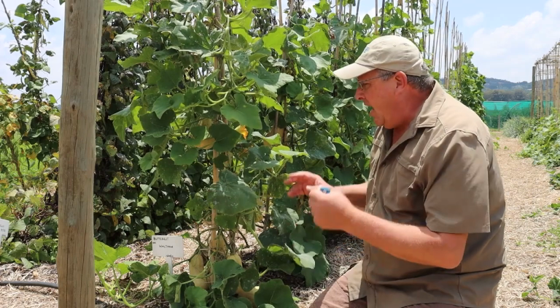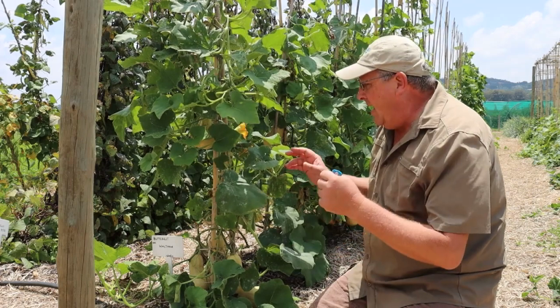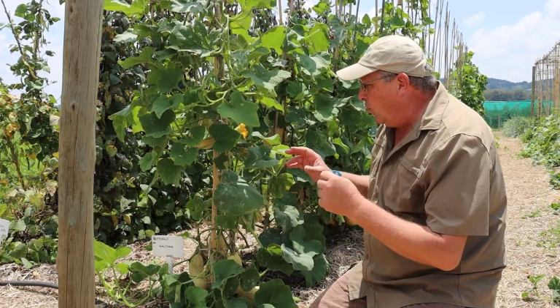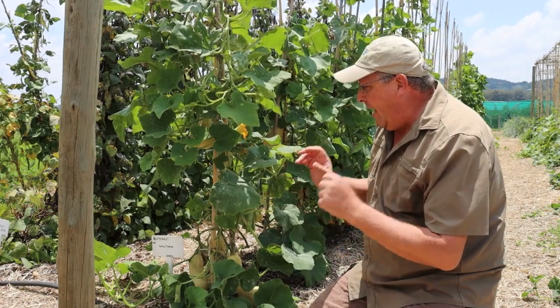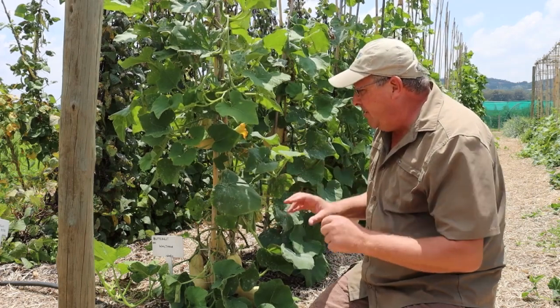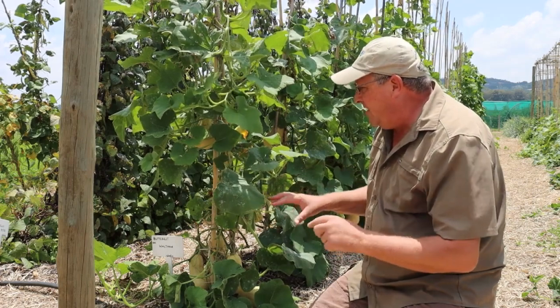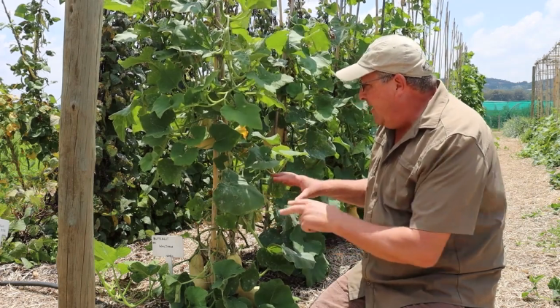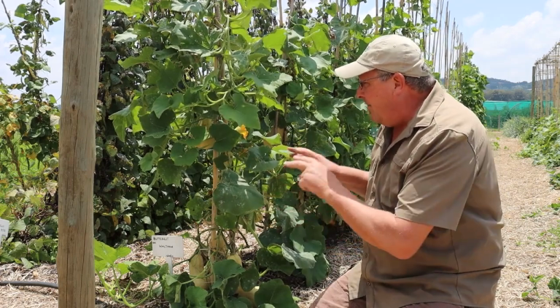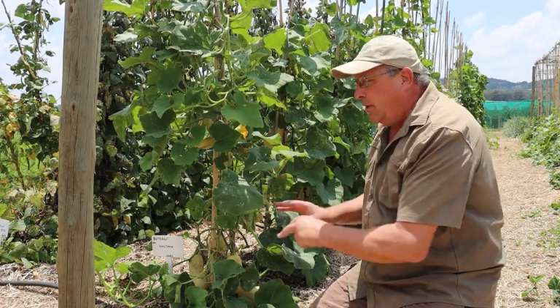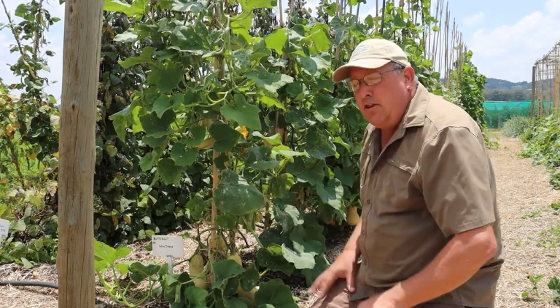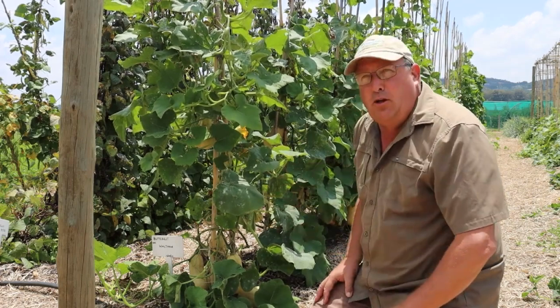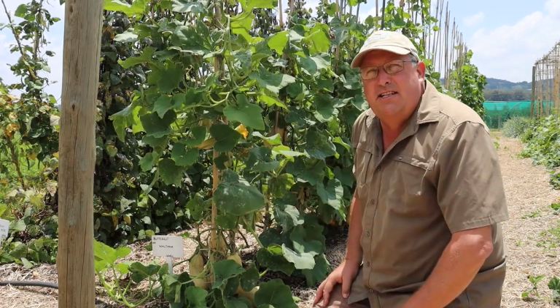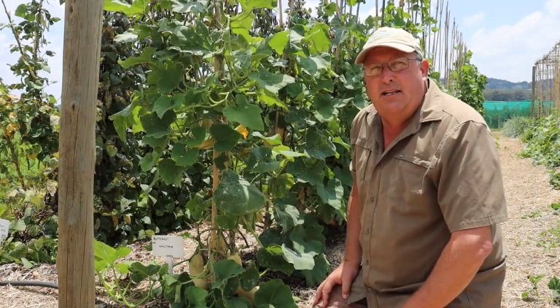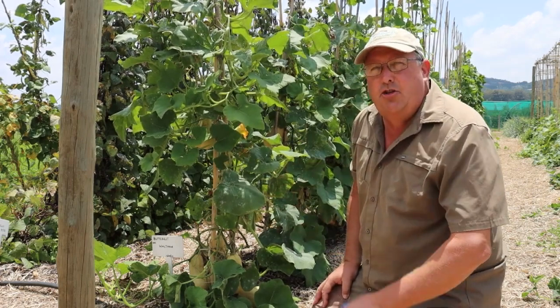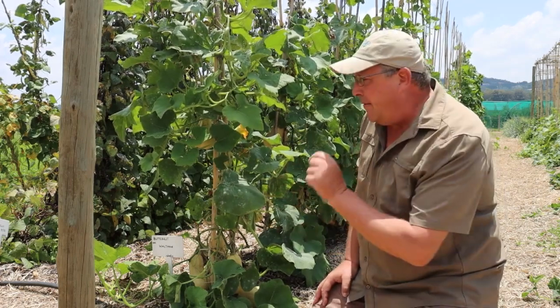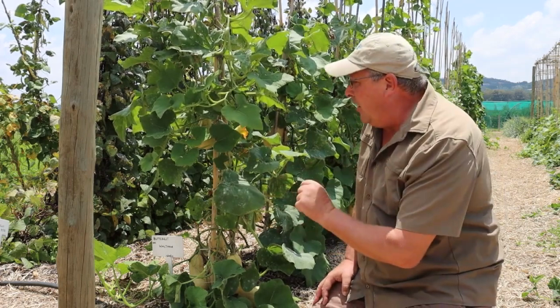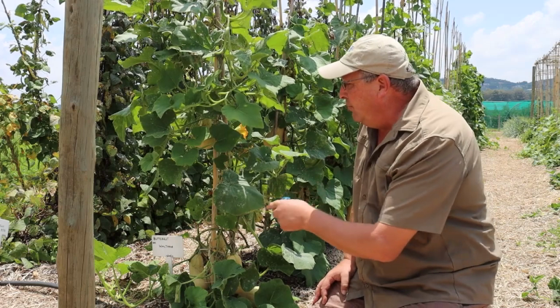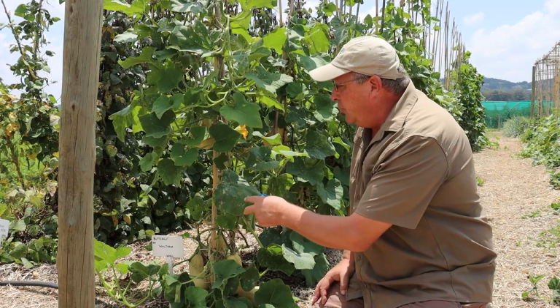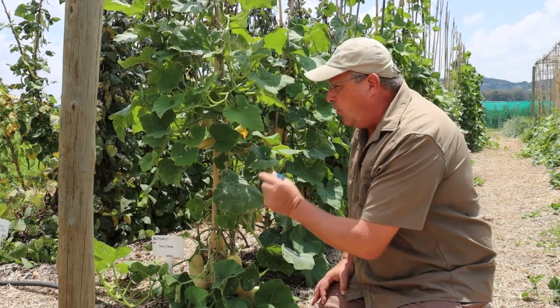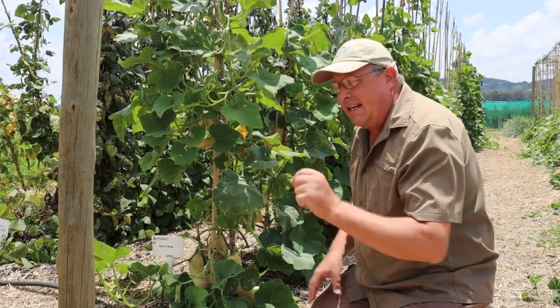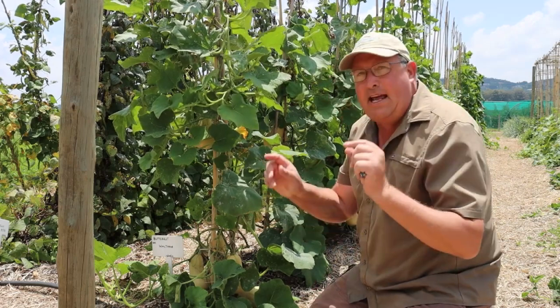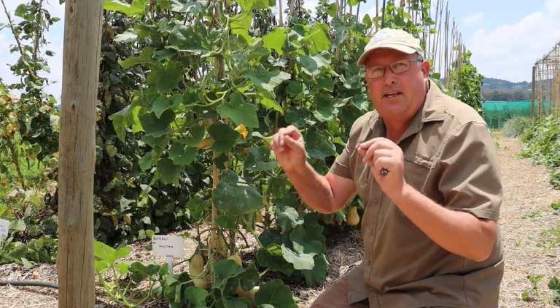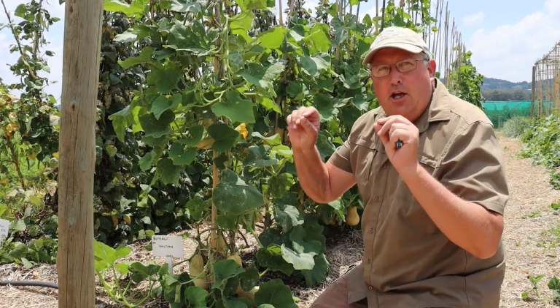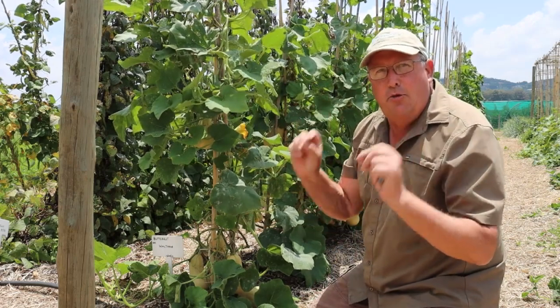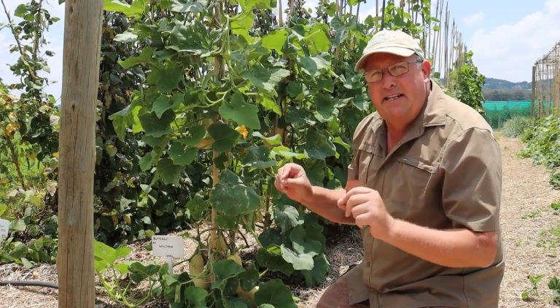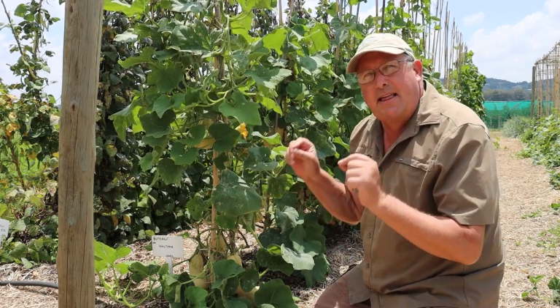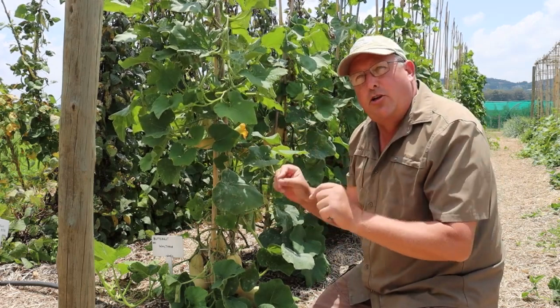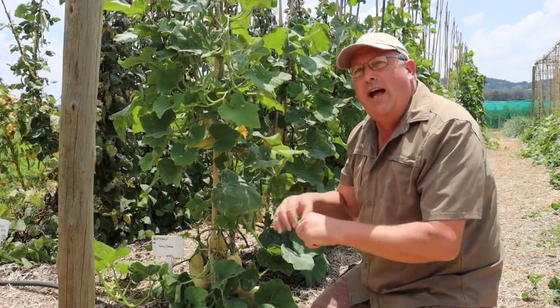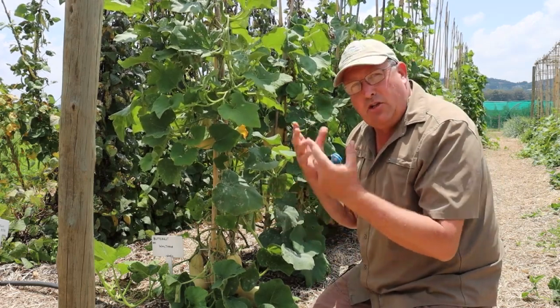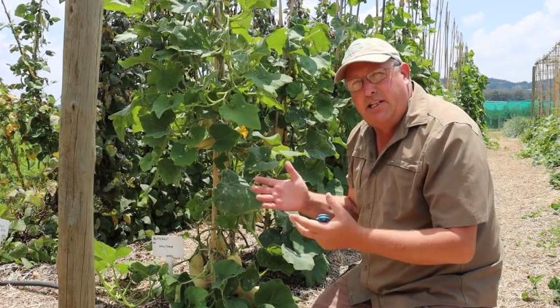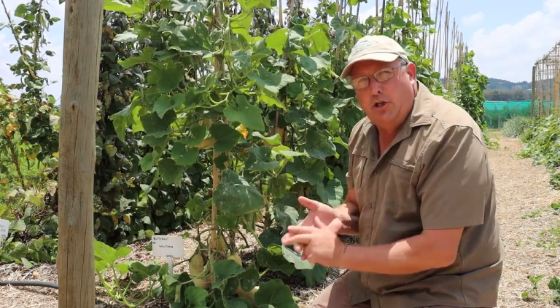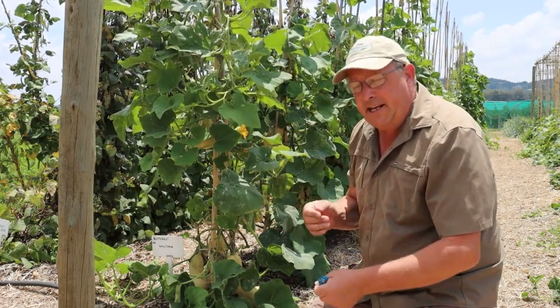The additional benefit of pruning leaves, especially at the base of the plant, allows air into the bottom of the plant. If the bottom of the plant is nice and dry, the powdery mildew spore doesn't have the humidity it requires to actually germinate.